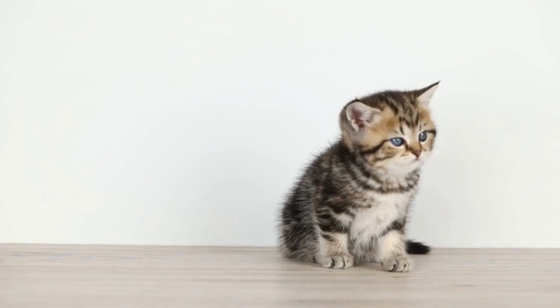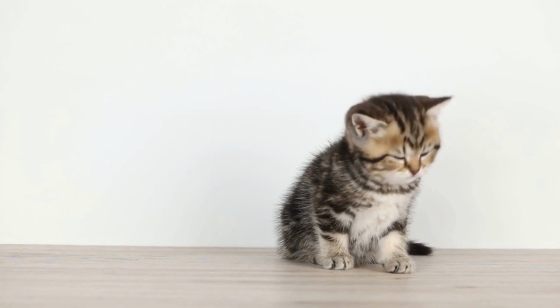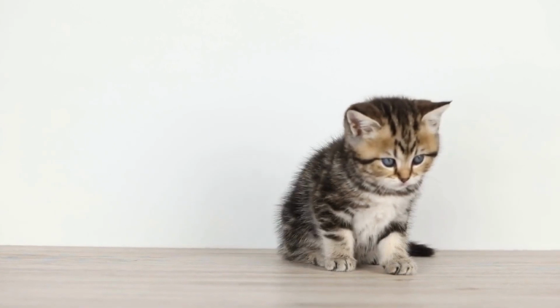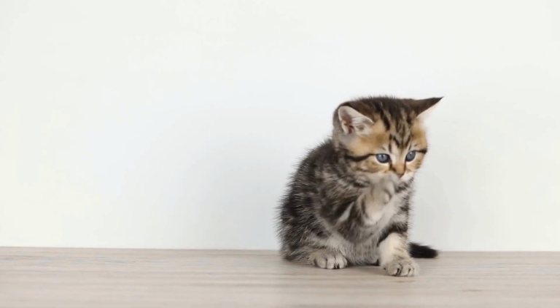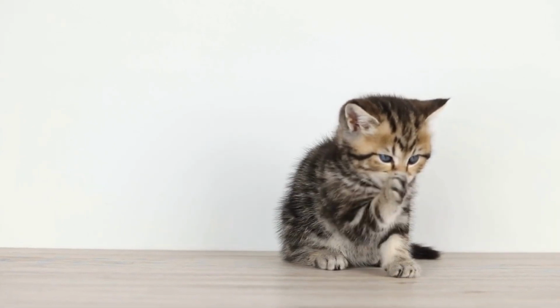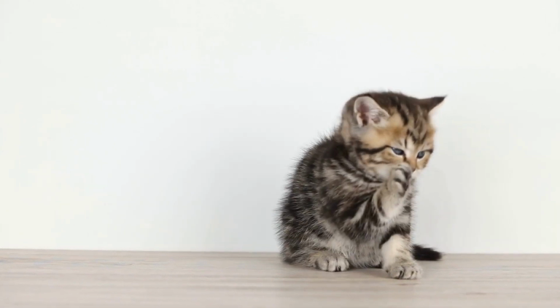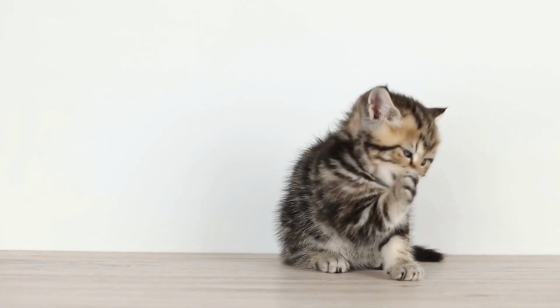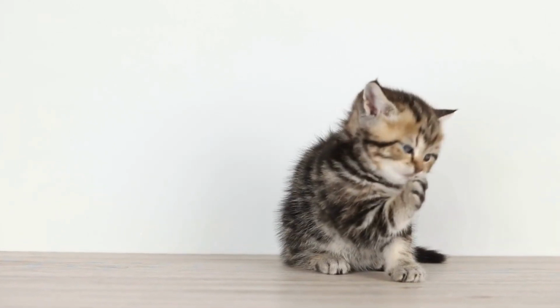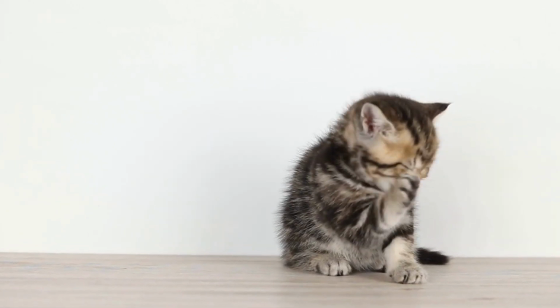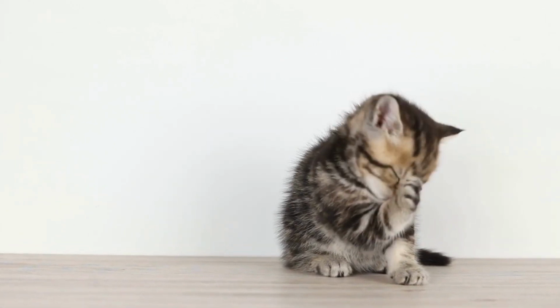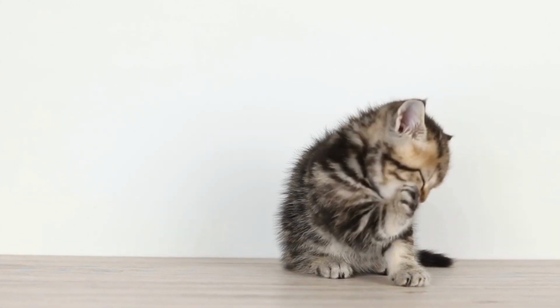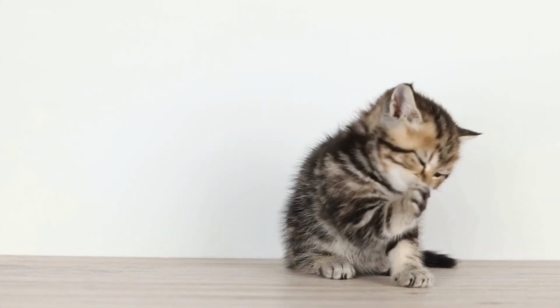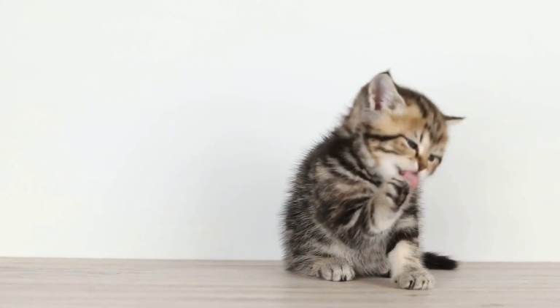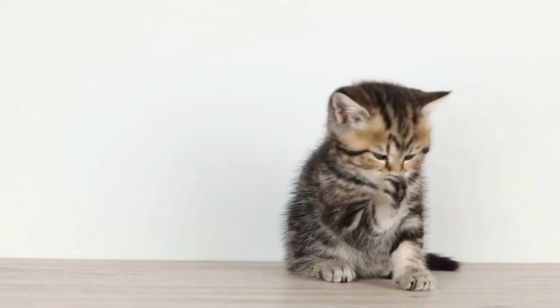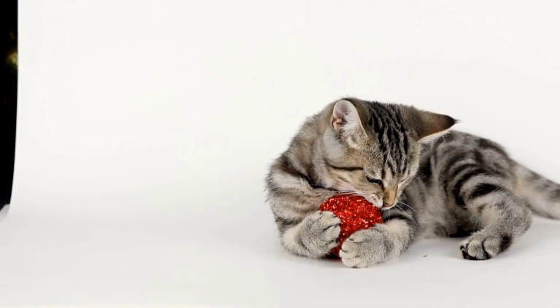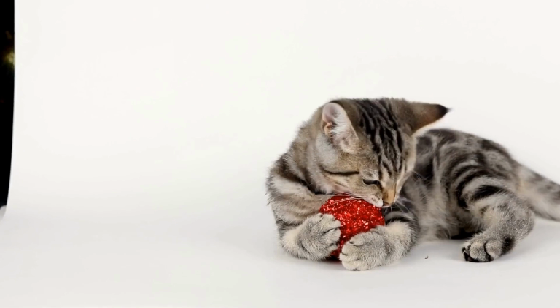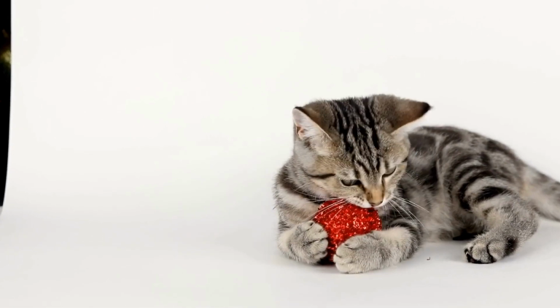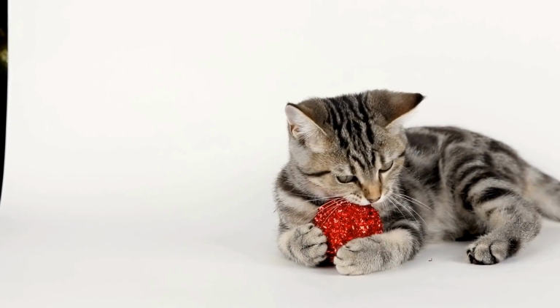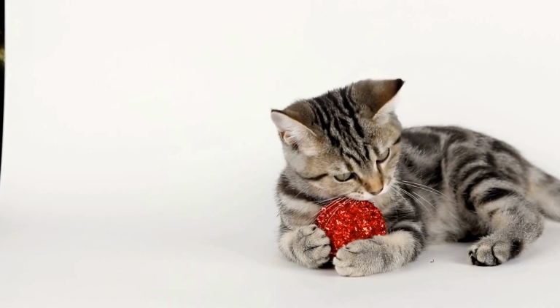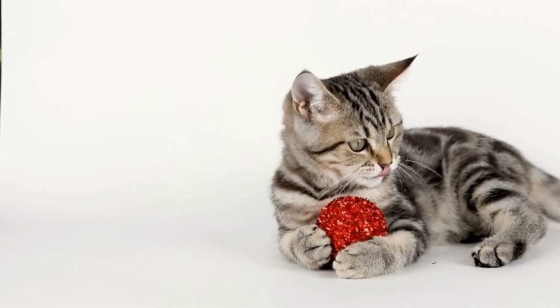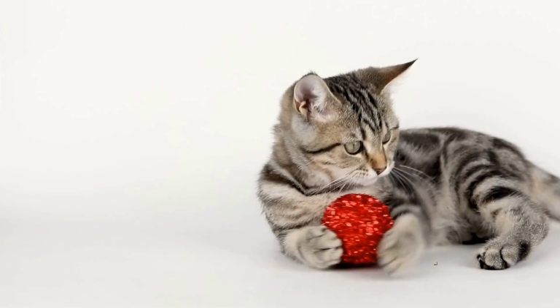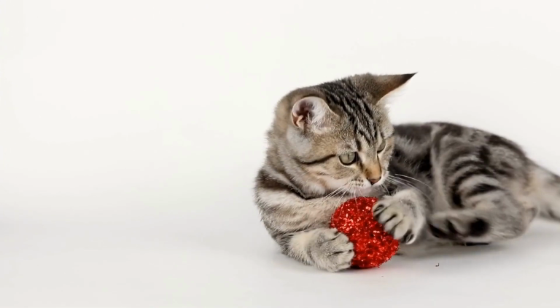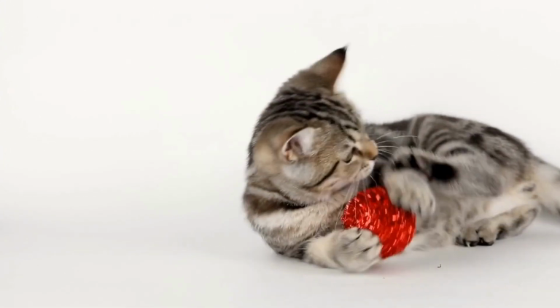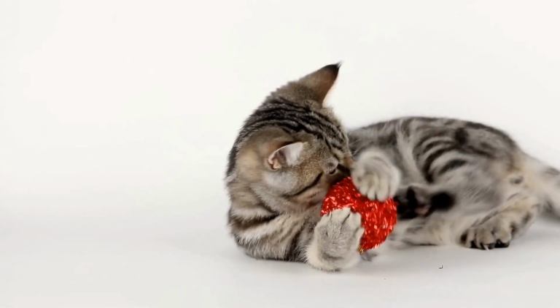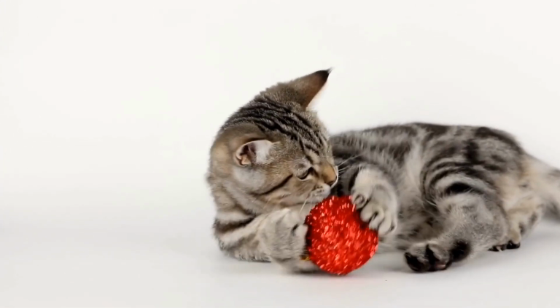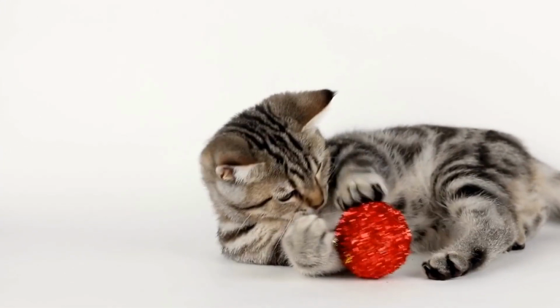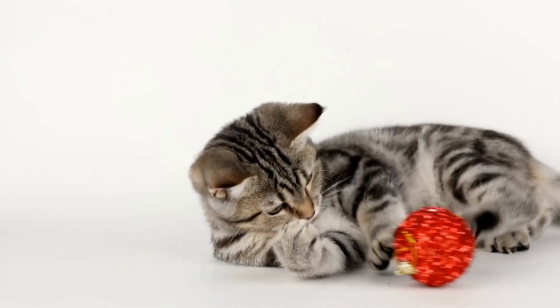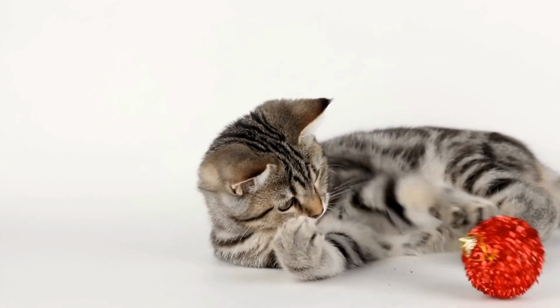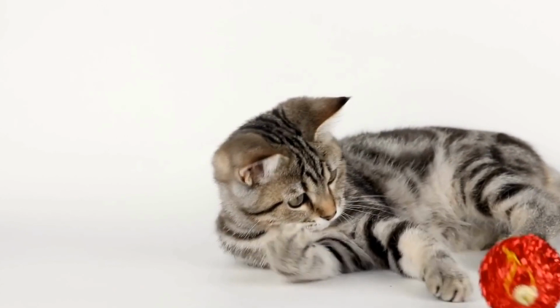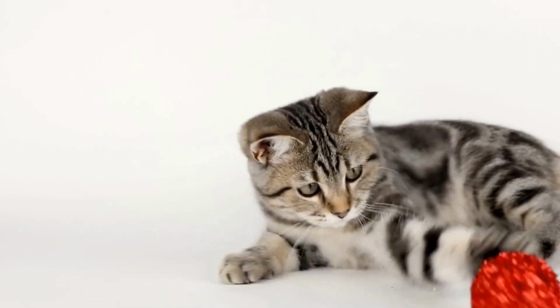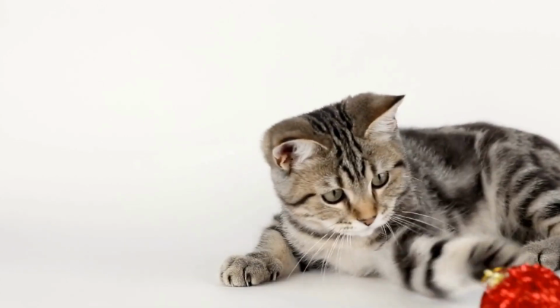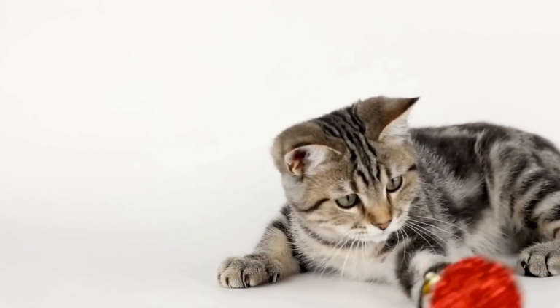Nepetalactone resembles a feline pheromone, a scent that cats find irresistible. When cats come into contact with catnip, whether through inhalation or ingestion, it triggers a response in their brain, making them more playful and sometimes even euphoric.